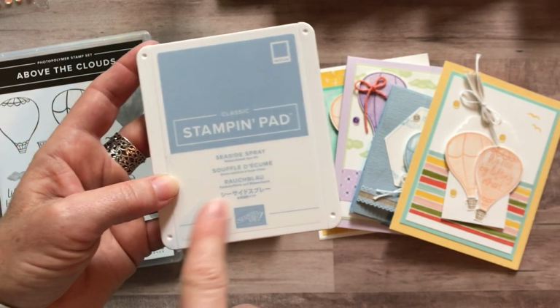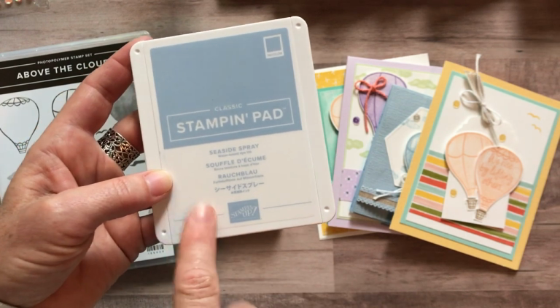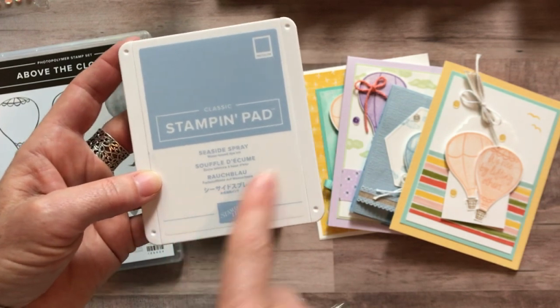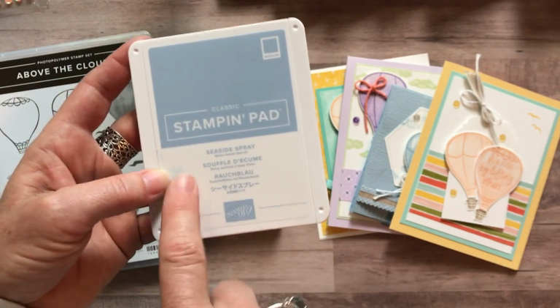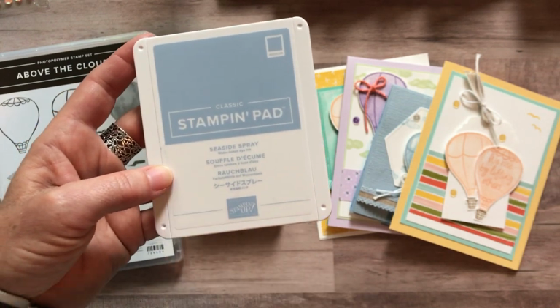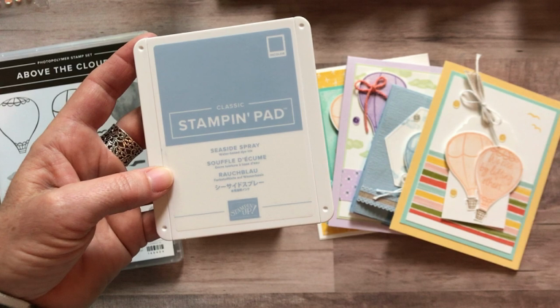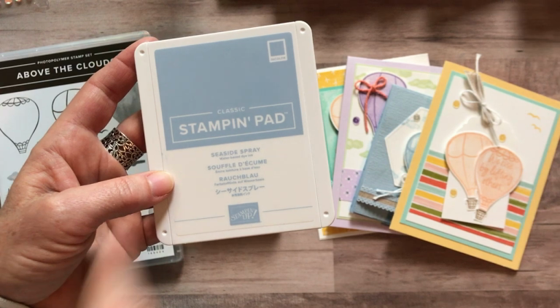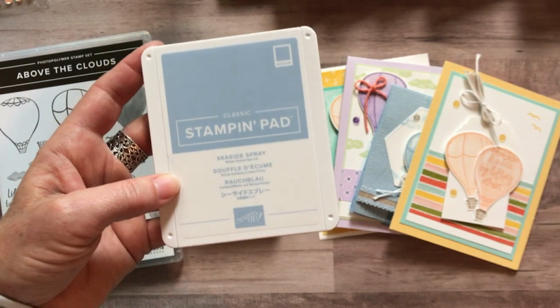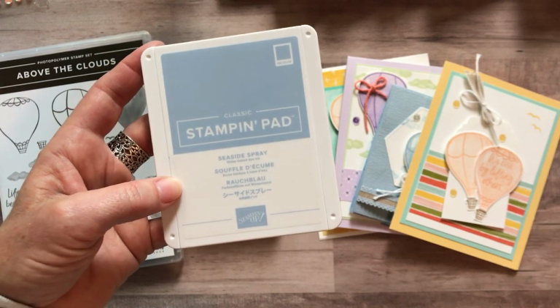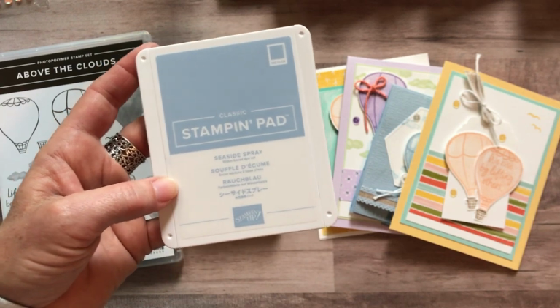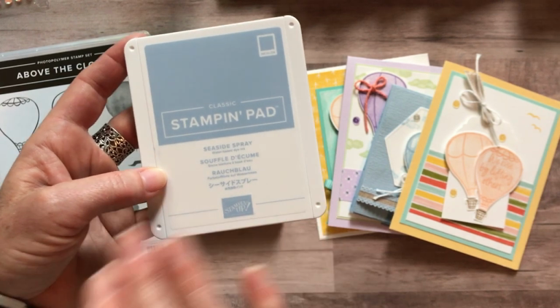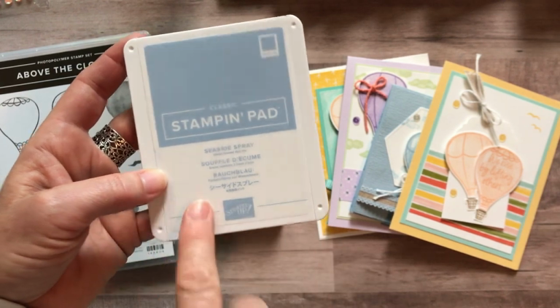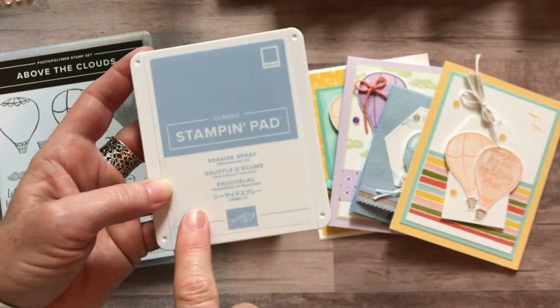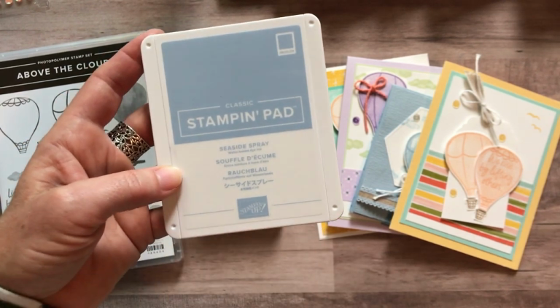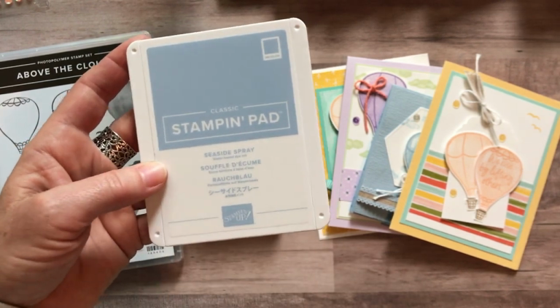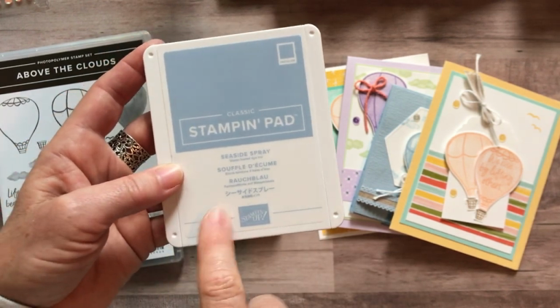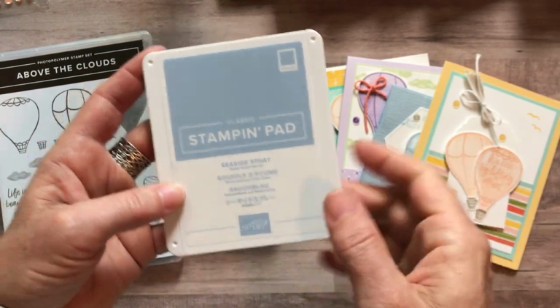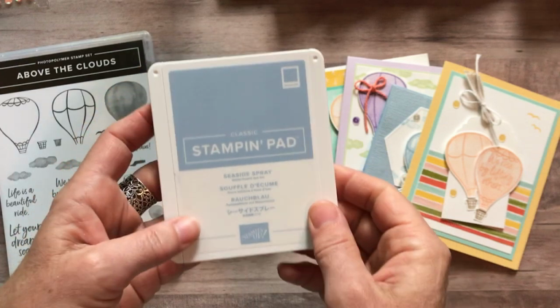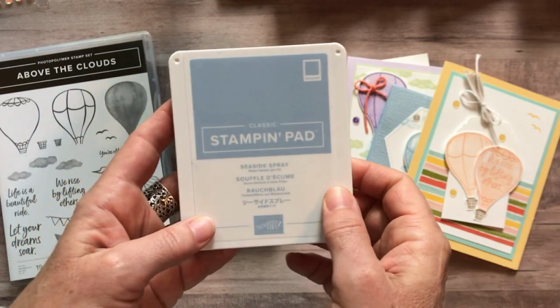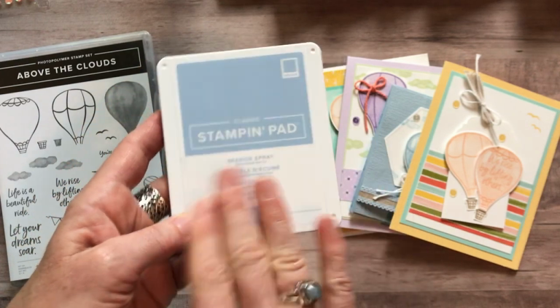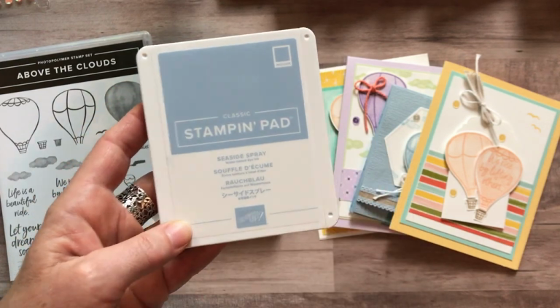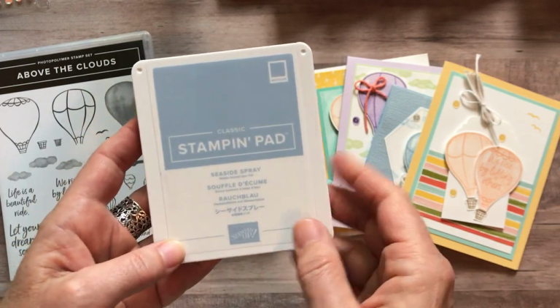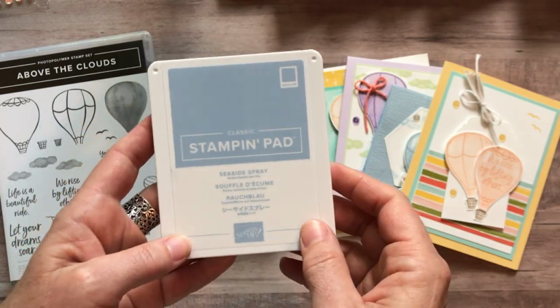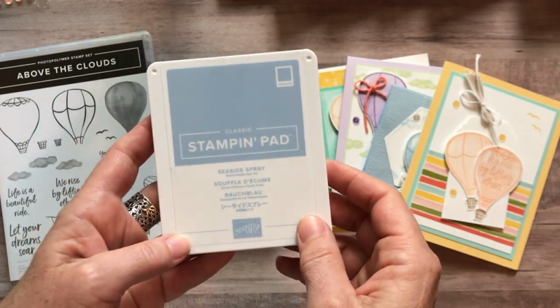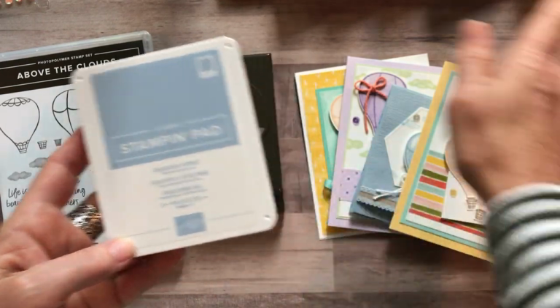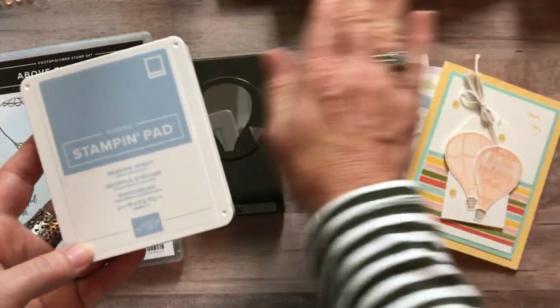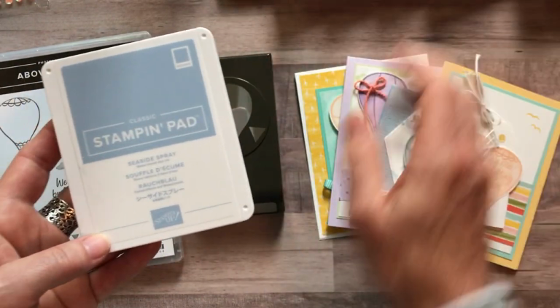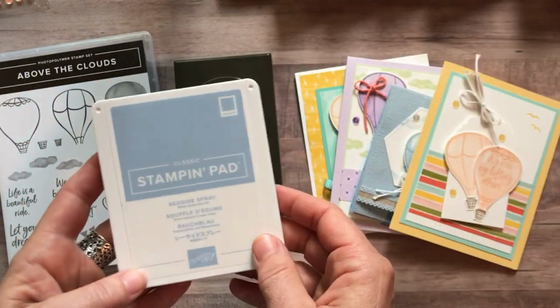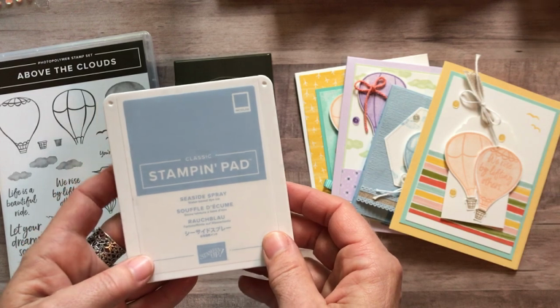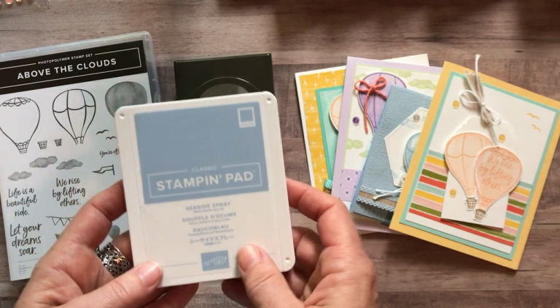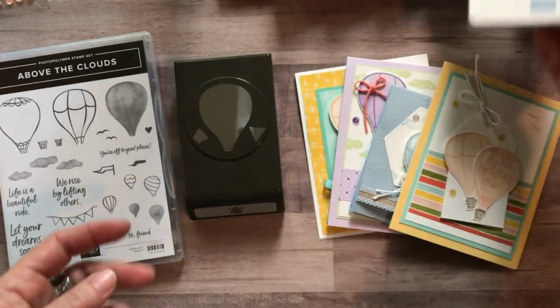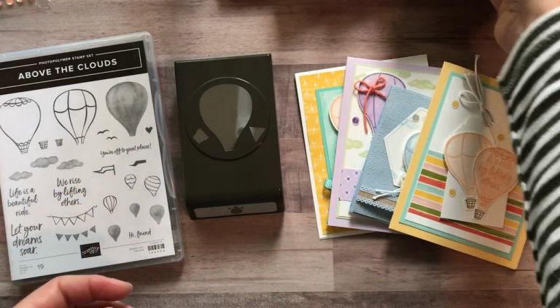Let me know — I can order that for you as well if you'd like and send it in your to-go kit. I can let you know what the additional cost would be. It's a nominal fee to make sure you get all the ink pad colors that you need, or if you need any of the other colors, let me know.